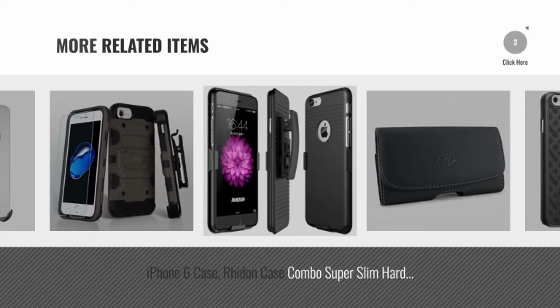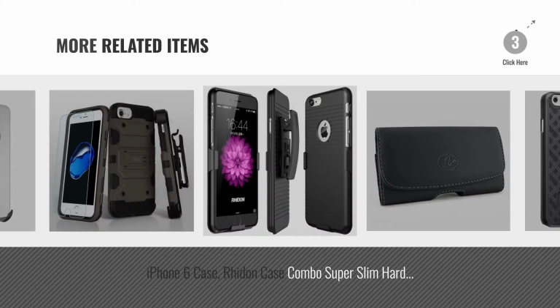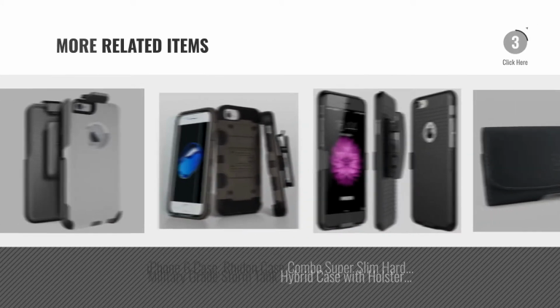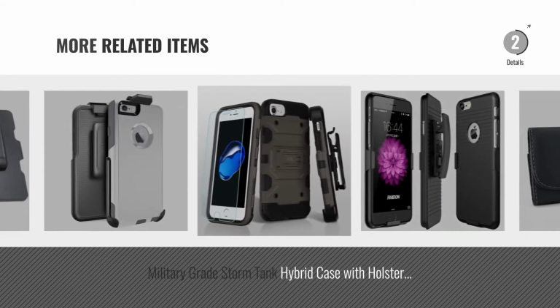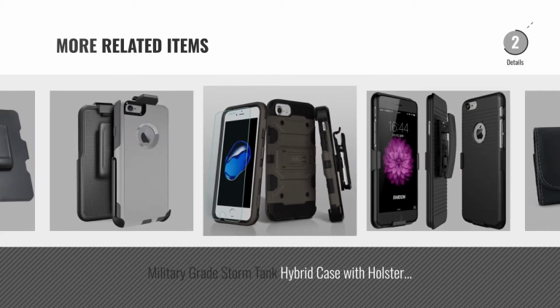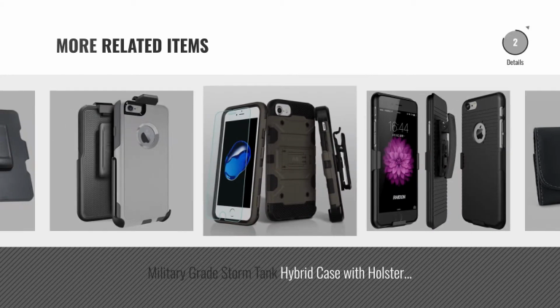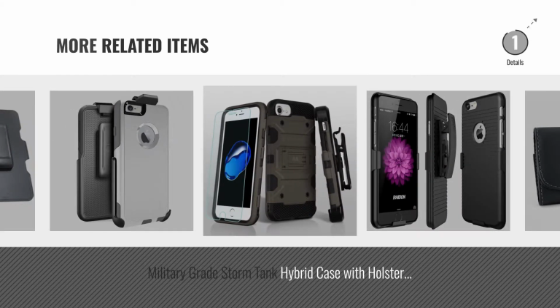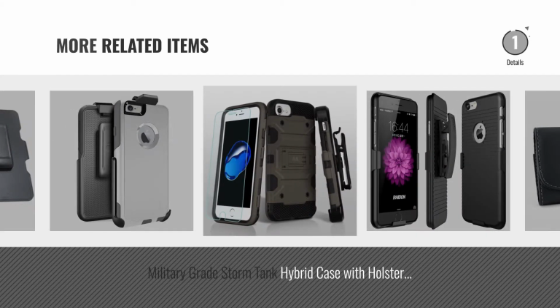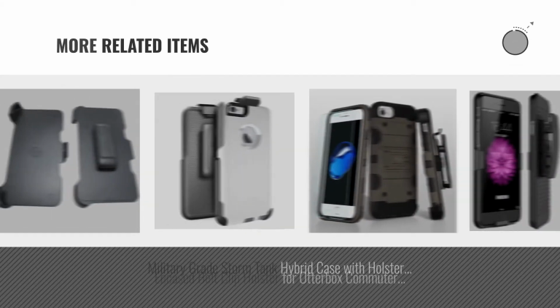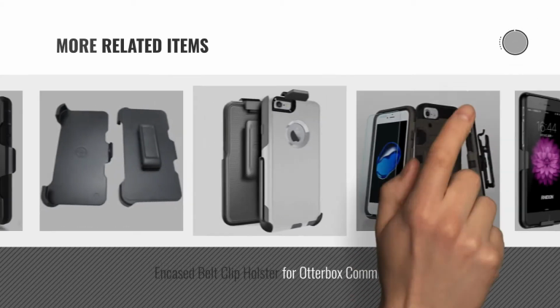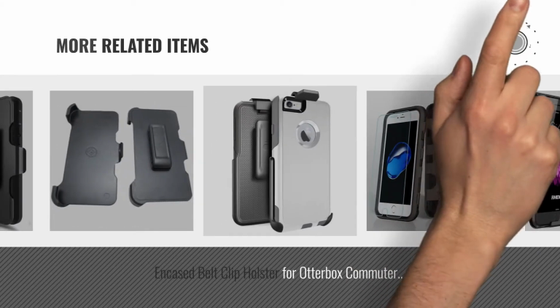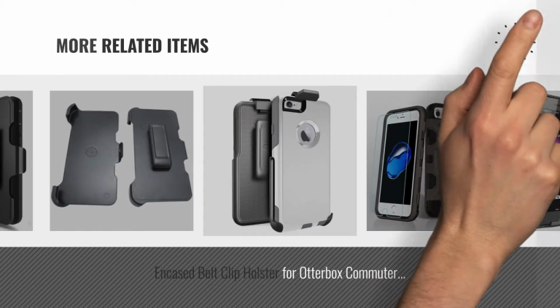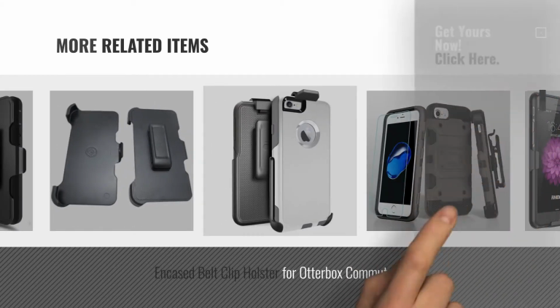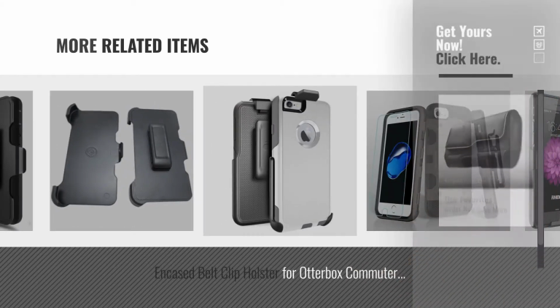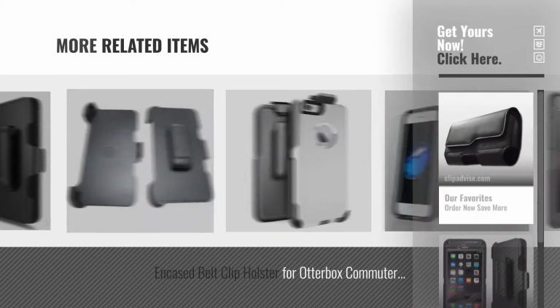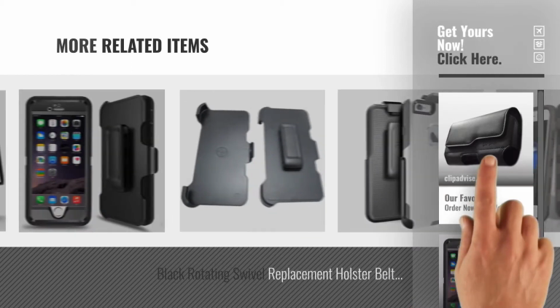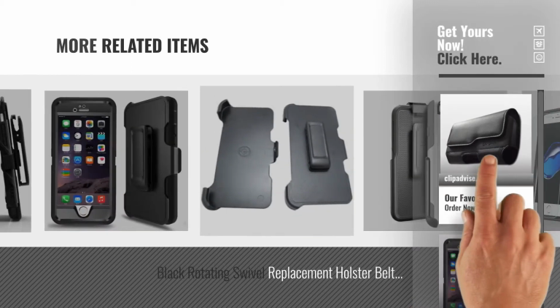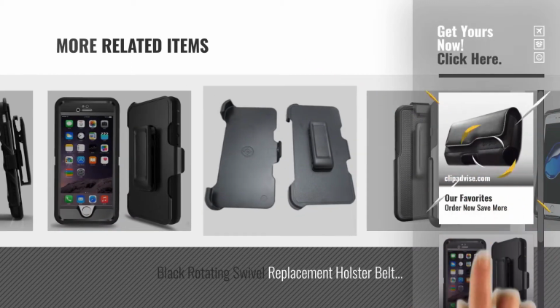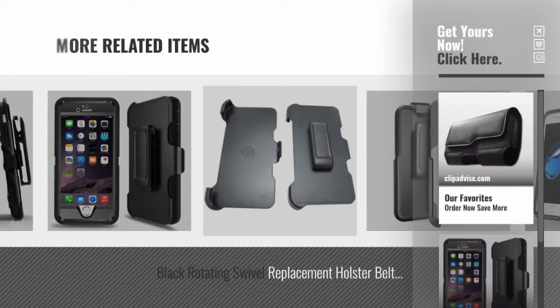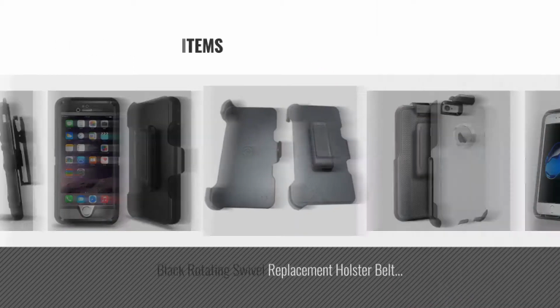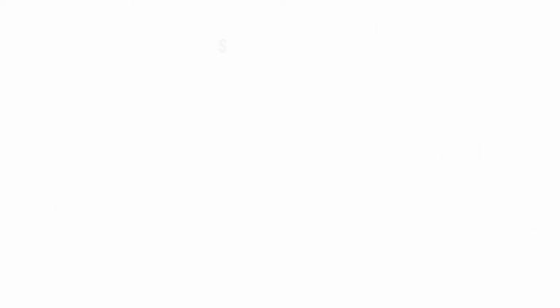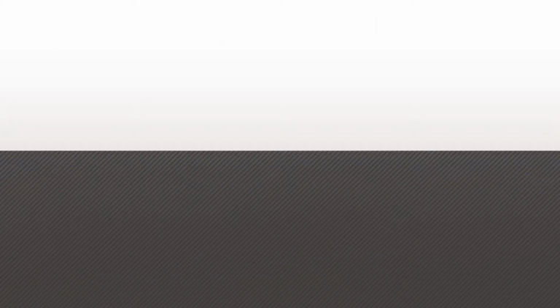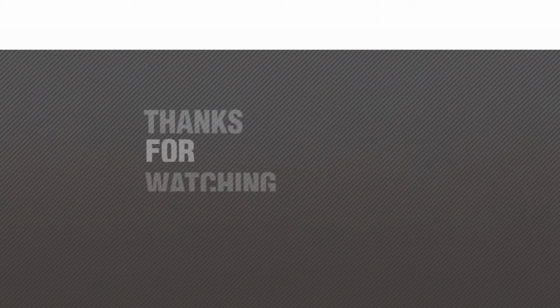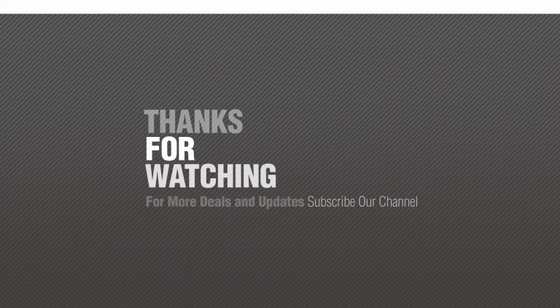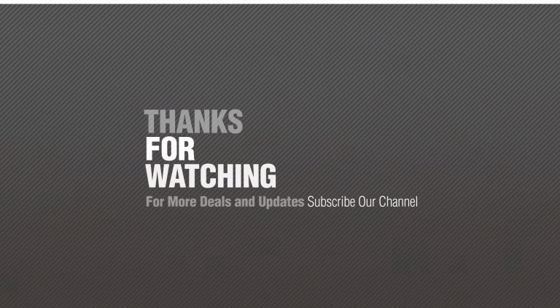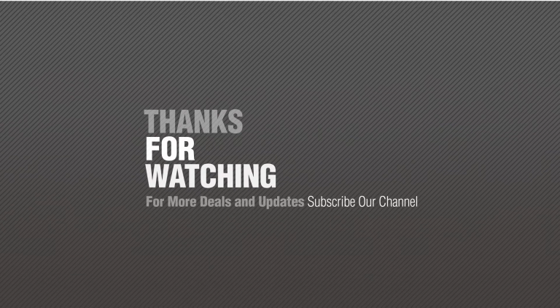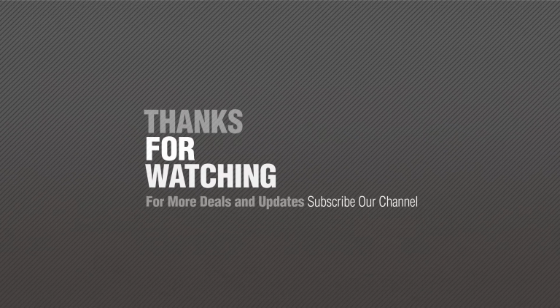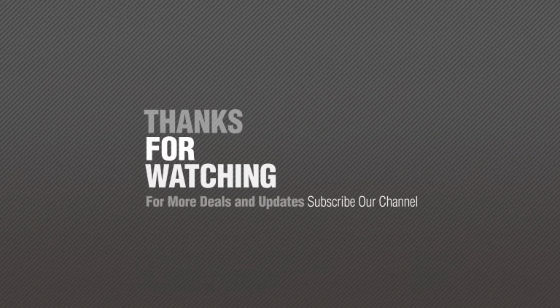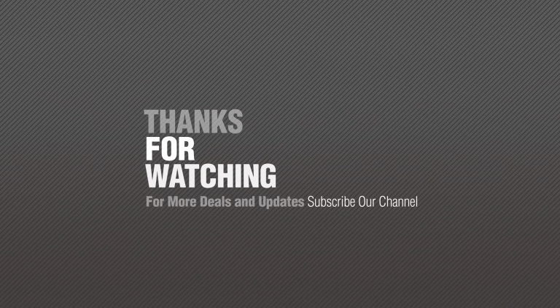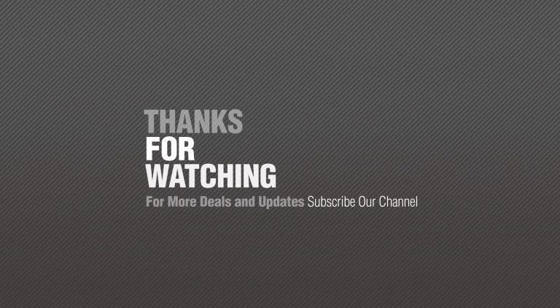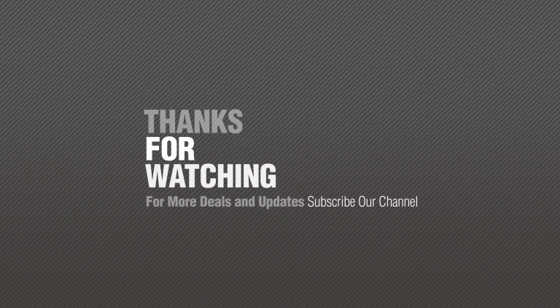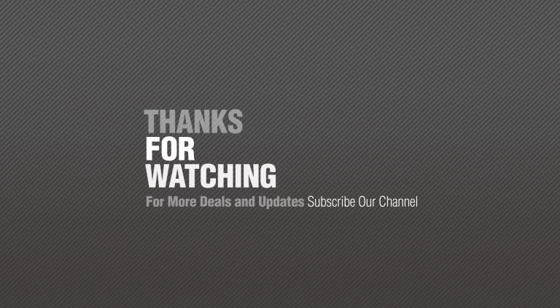For more great related products, full details and online deals, just click the circle. Thanks for watching this collection — if you like it, subscribe to our channel.